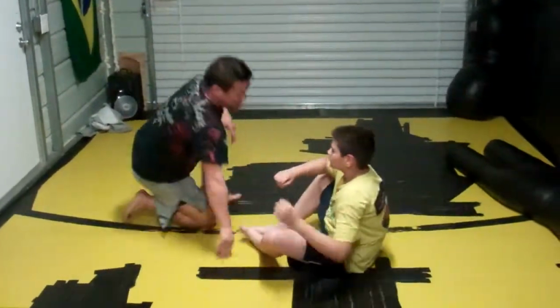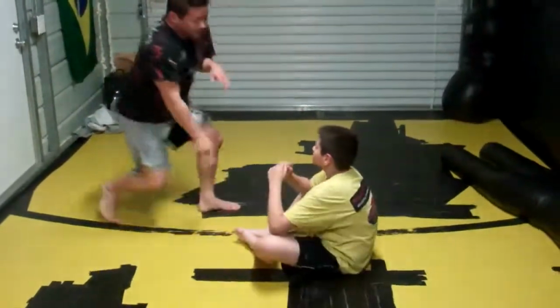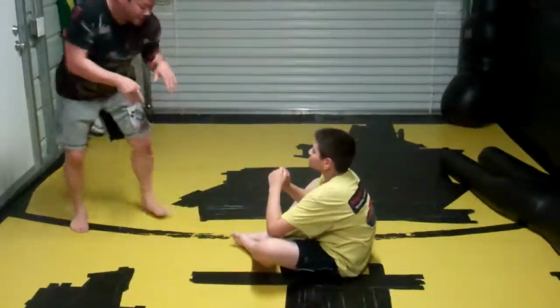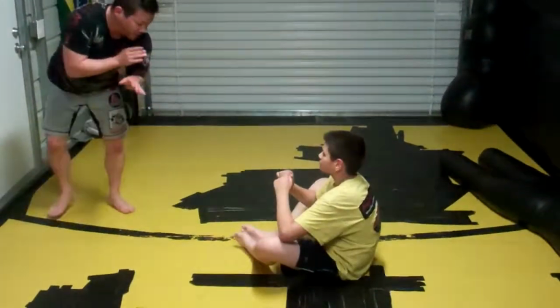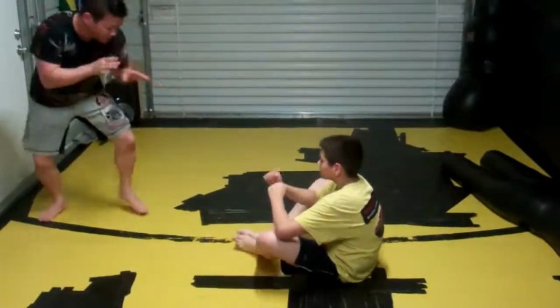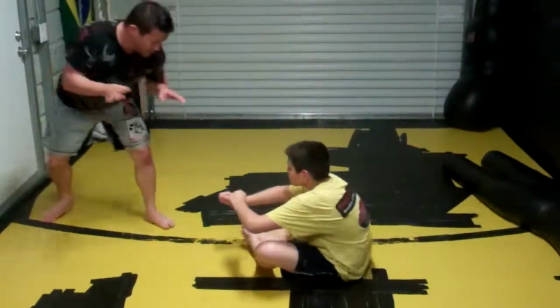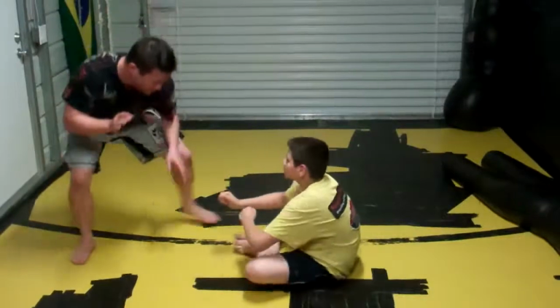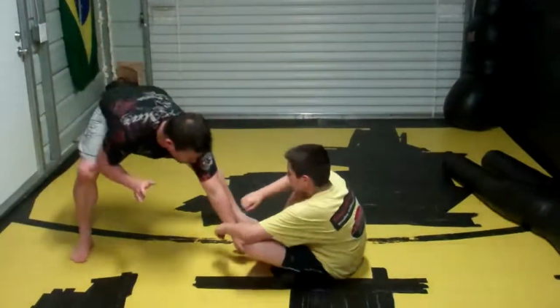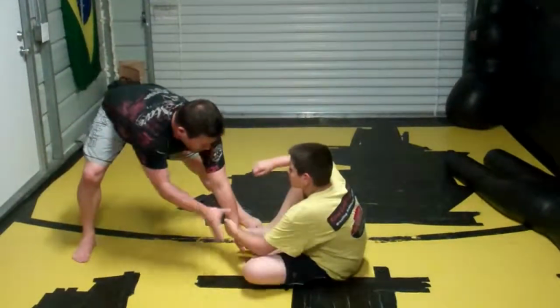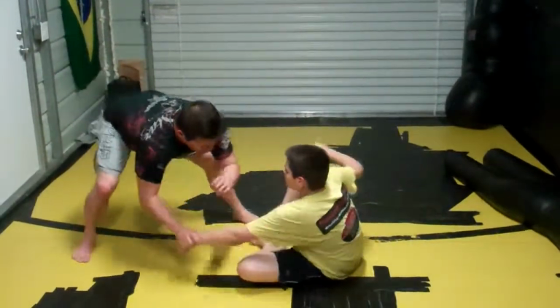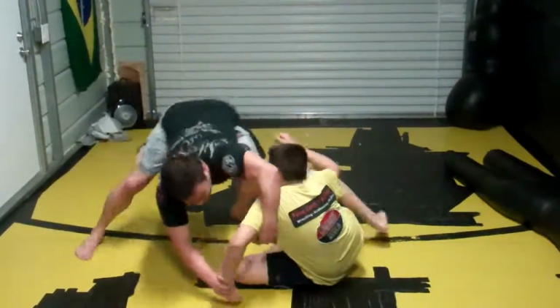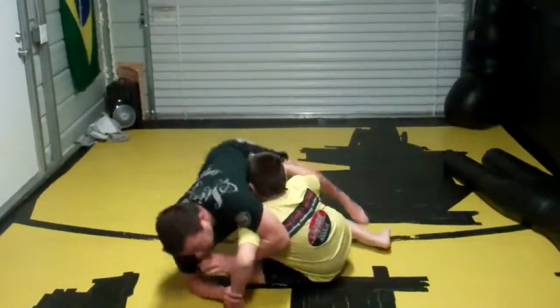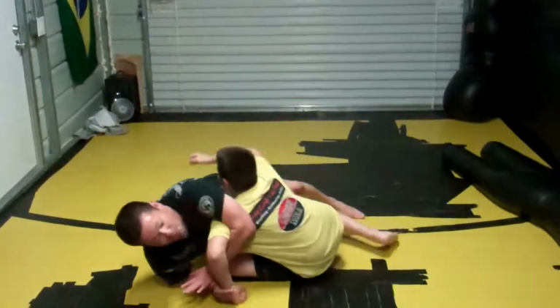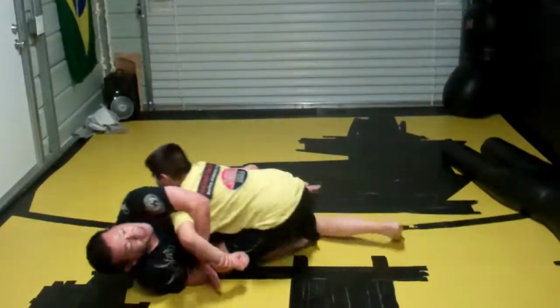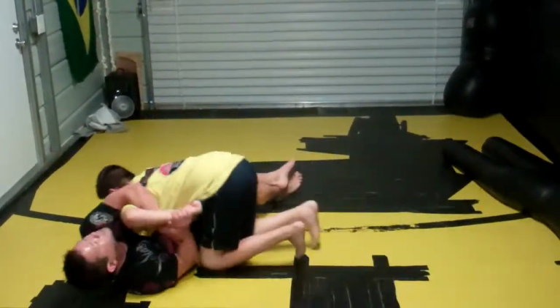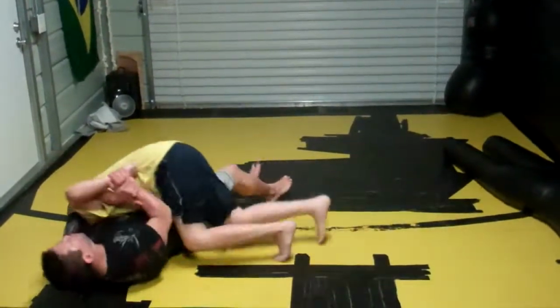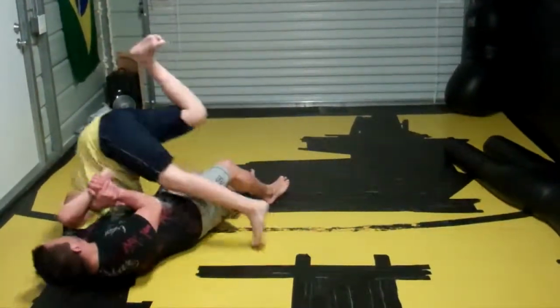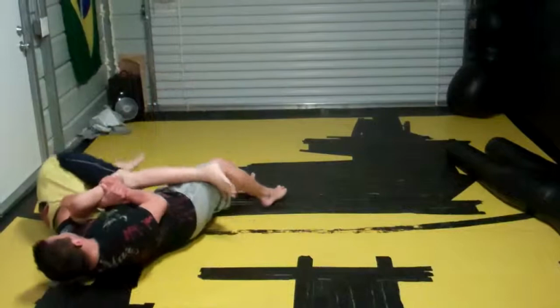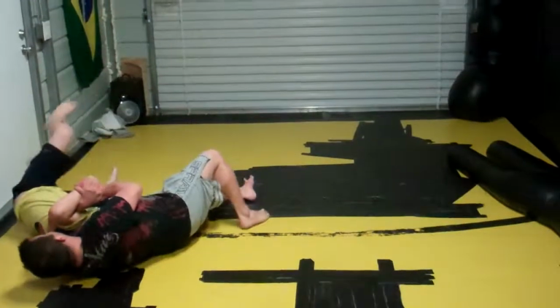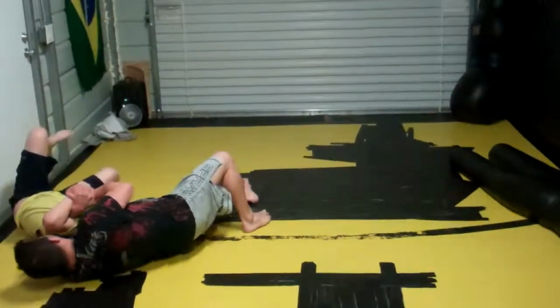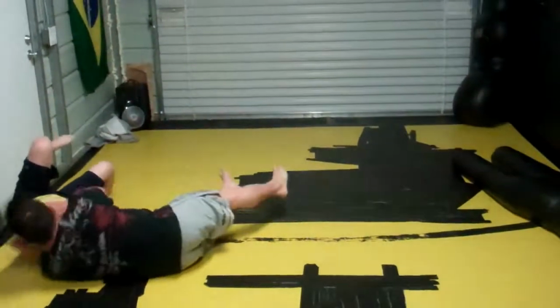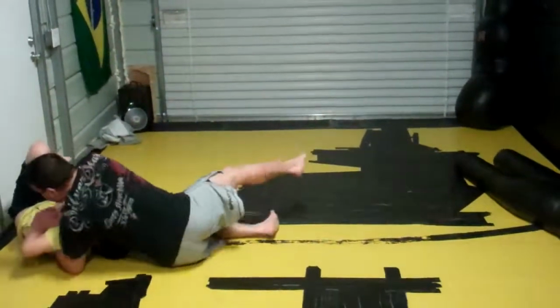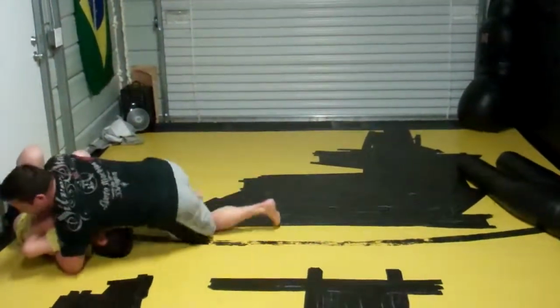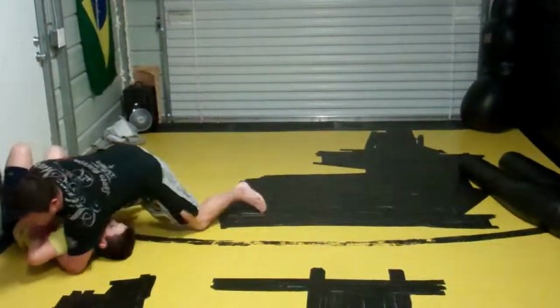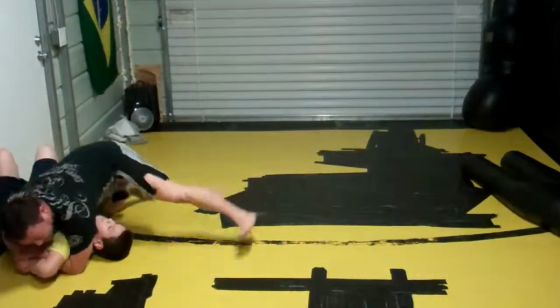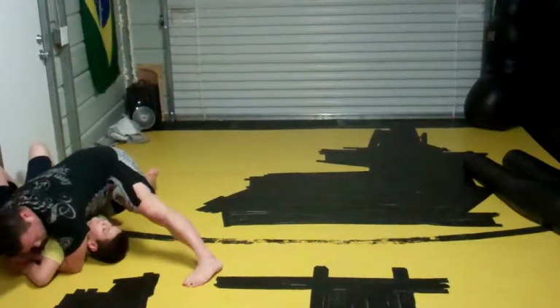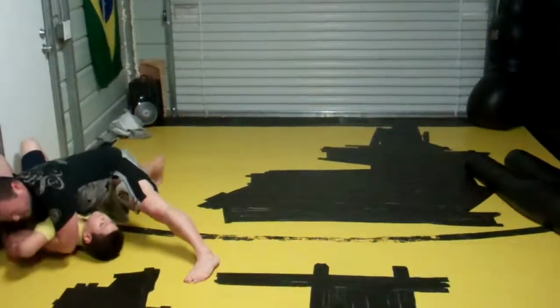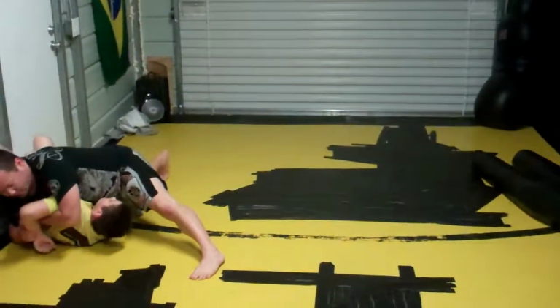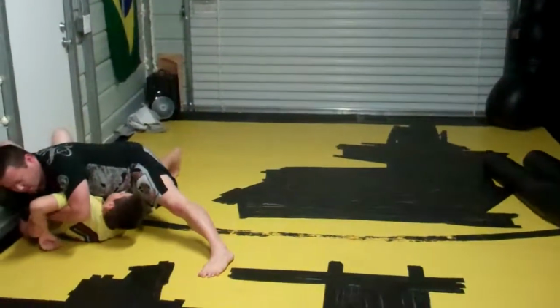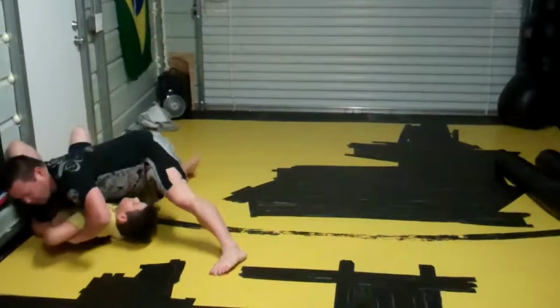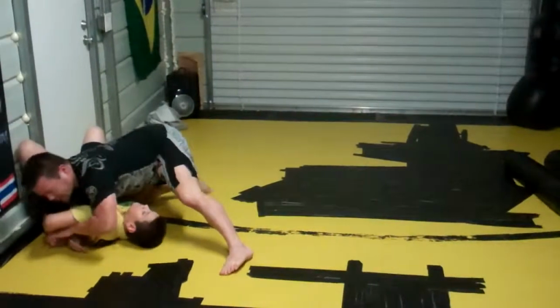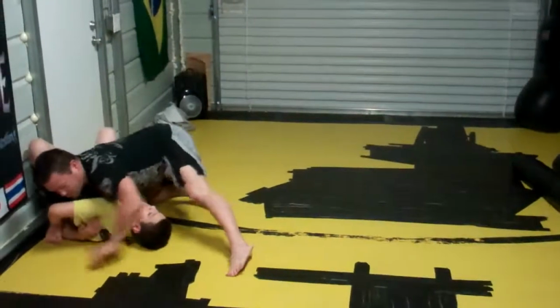Now, if he's able to get his legs out underneath him inside, he may be able to roll. If he does that, I just want to come out on top. I can look to finish, or just take the sweep.